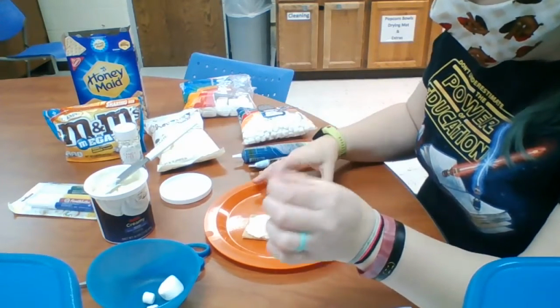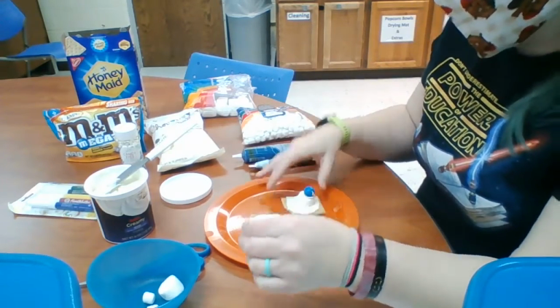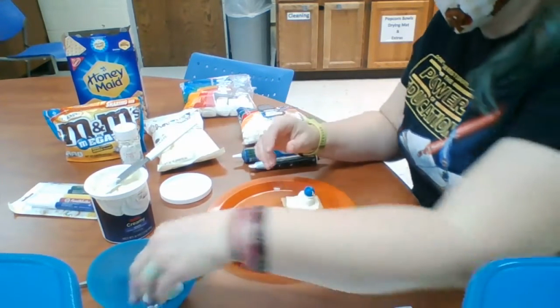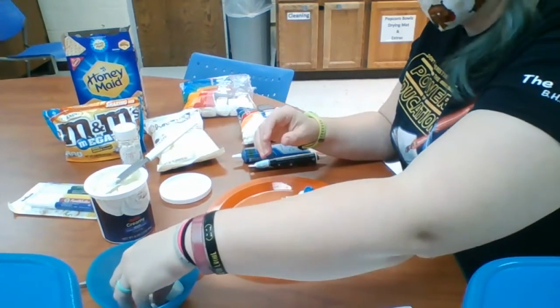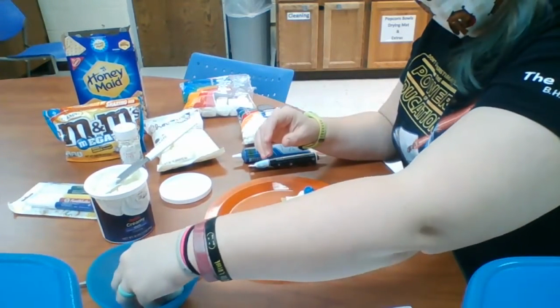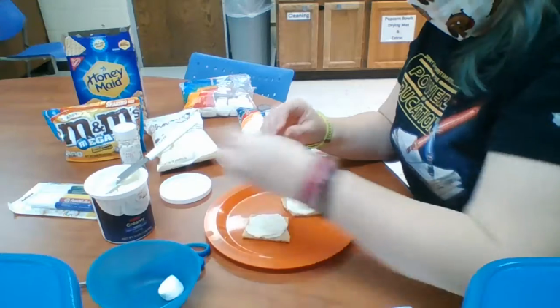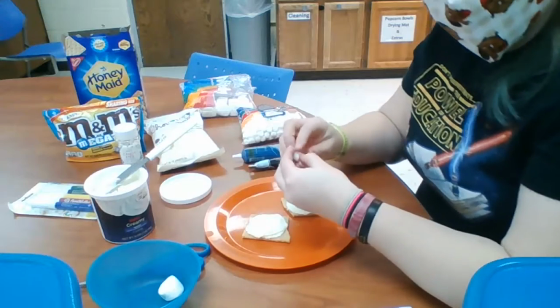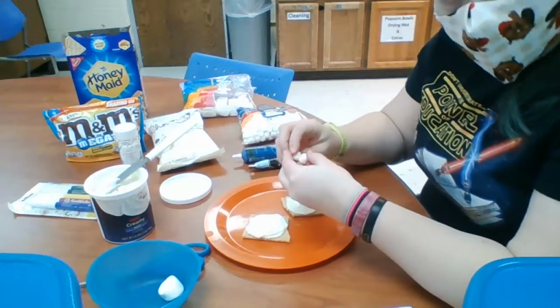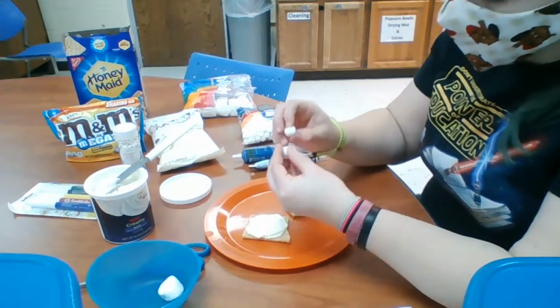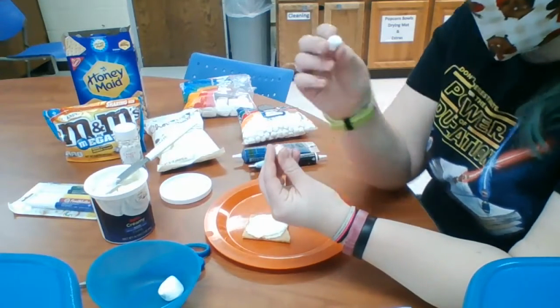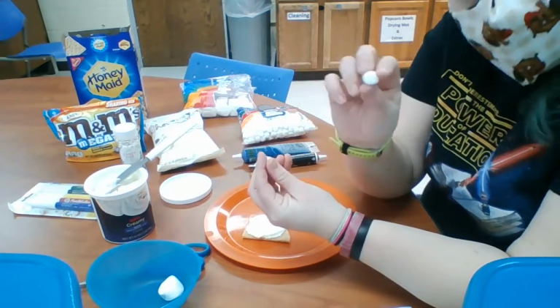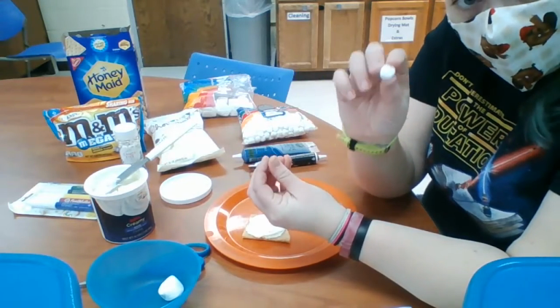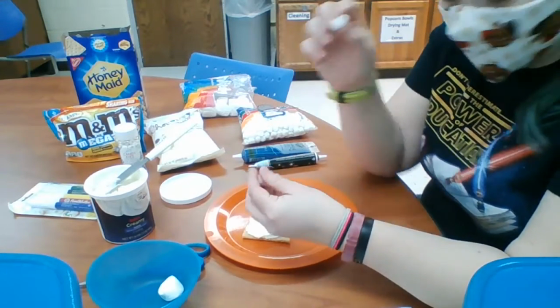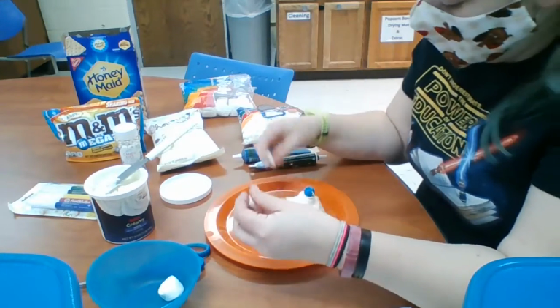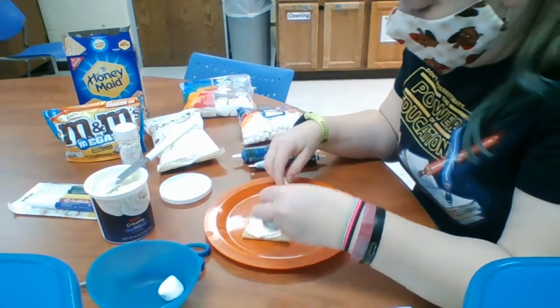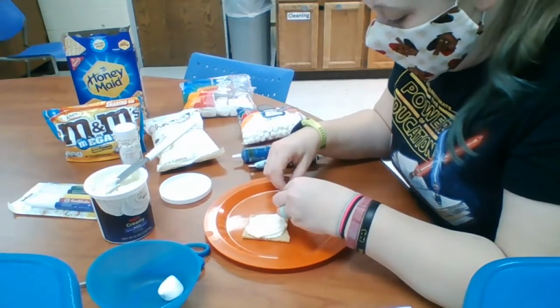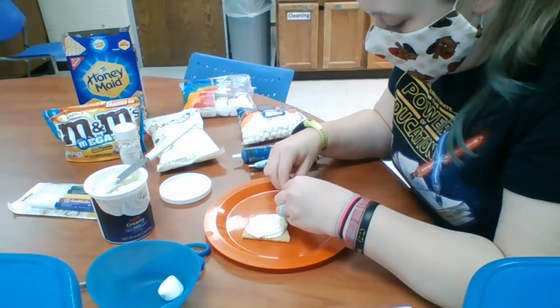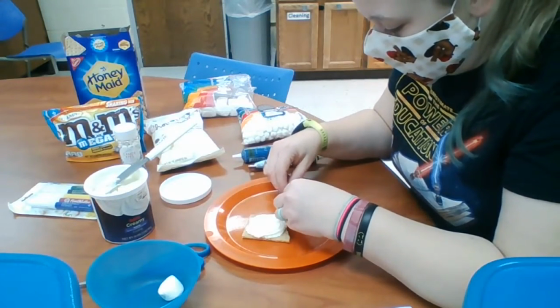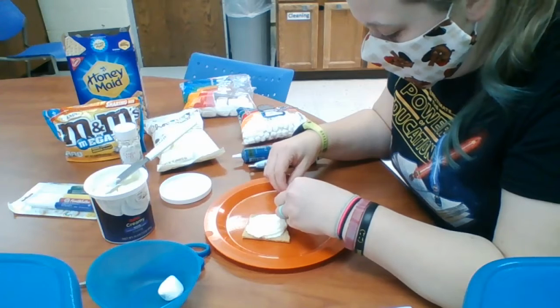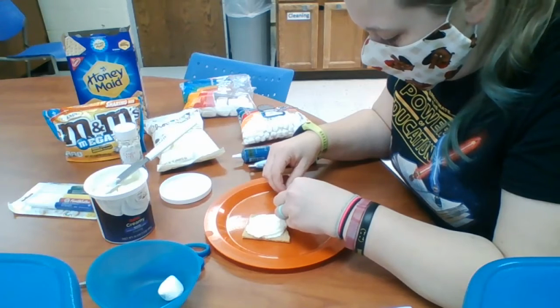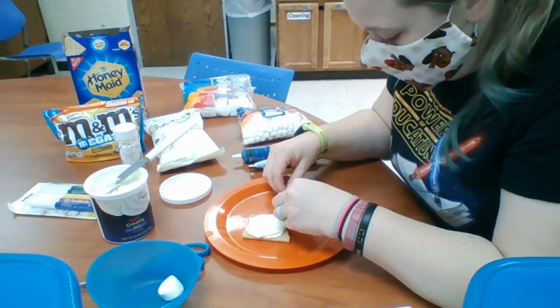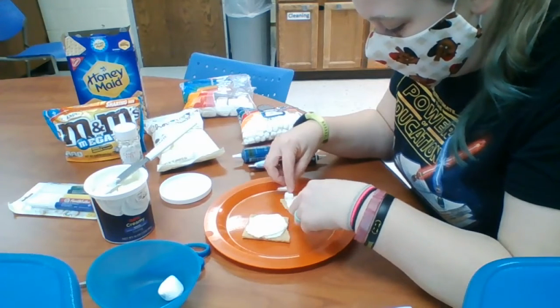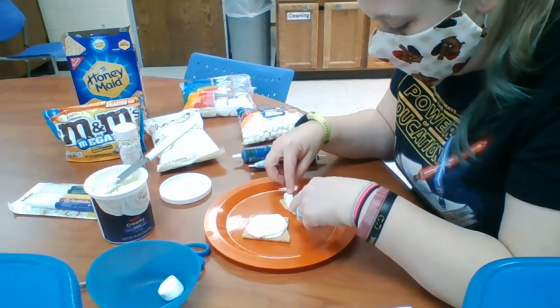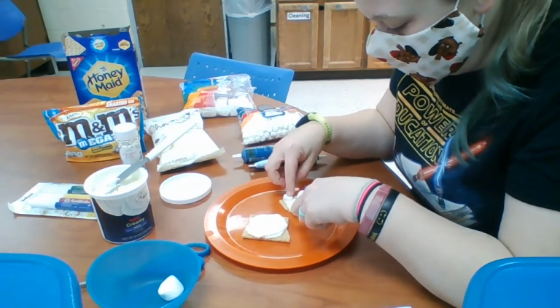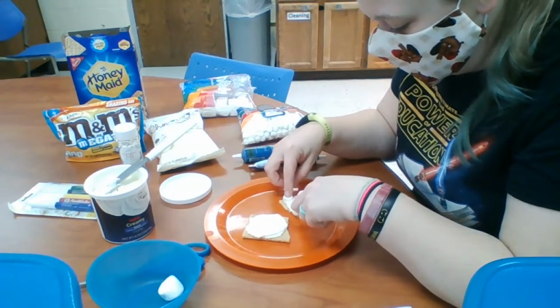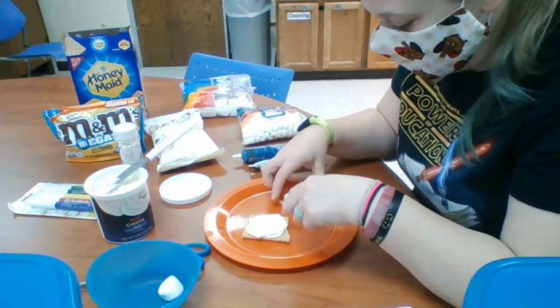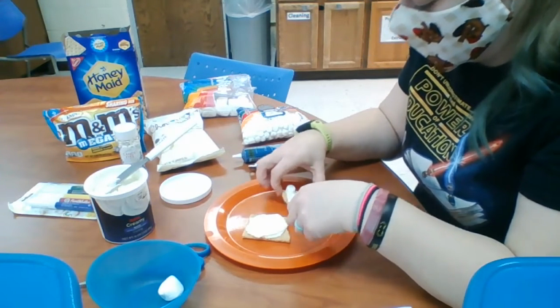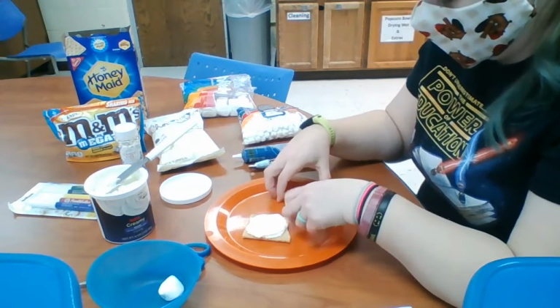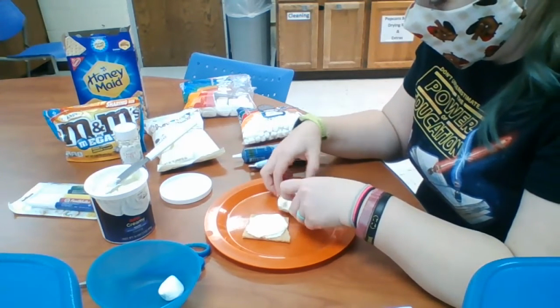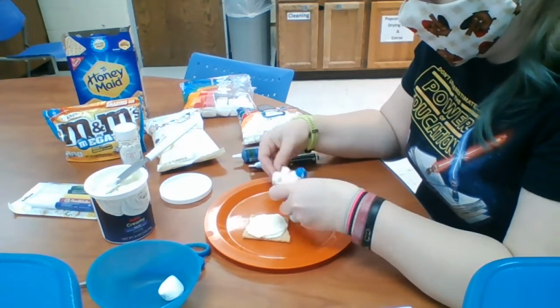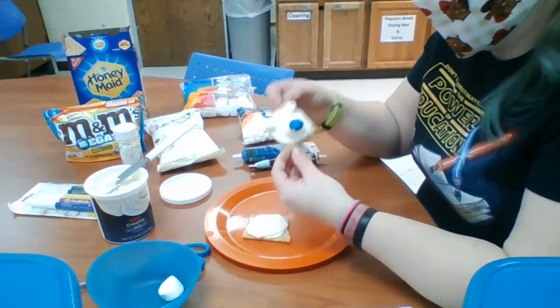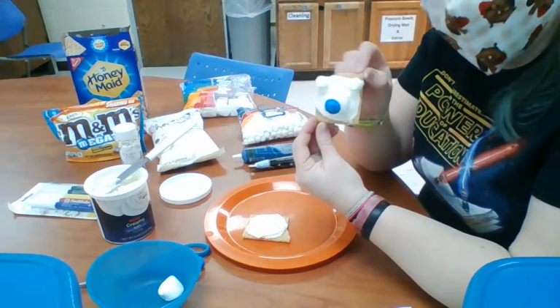The next thing I'm going to do is add my ears, which are just two mini M&Ms. I'm just going to stick those into the frosting in the top corners, just like that.